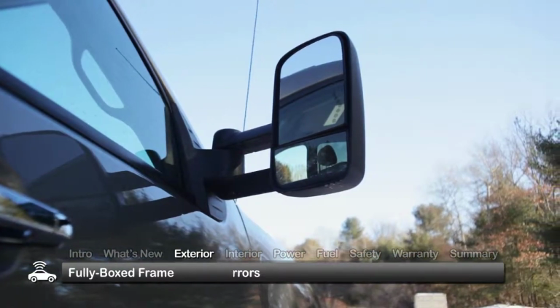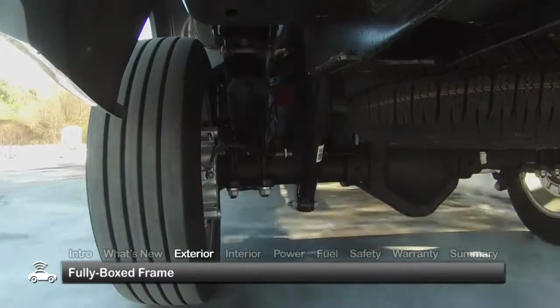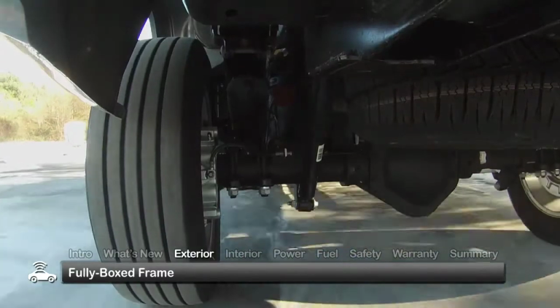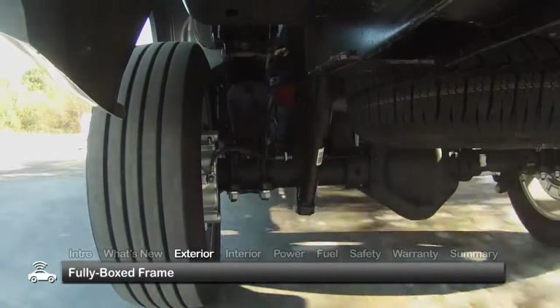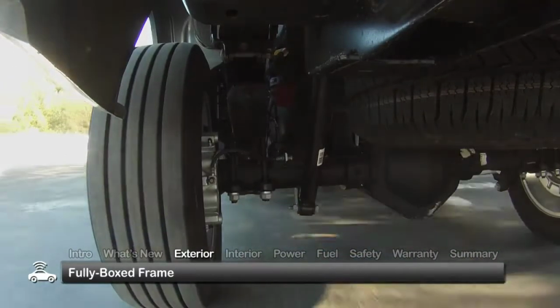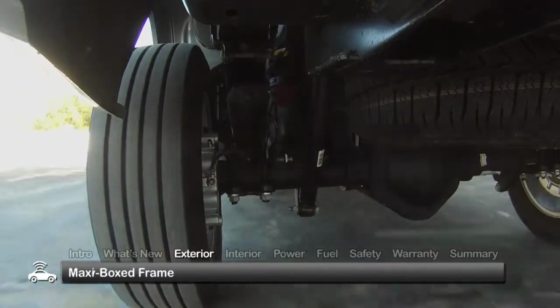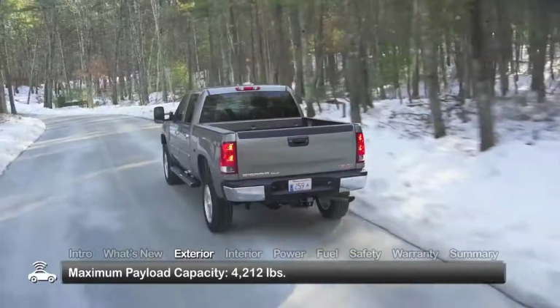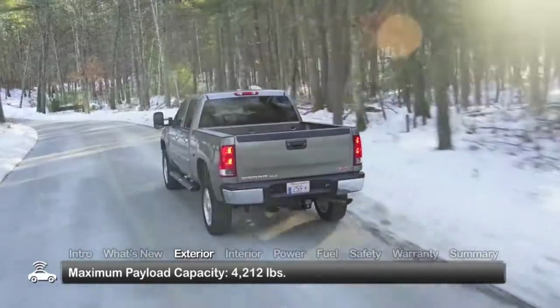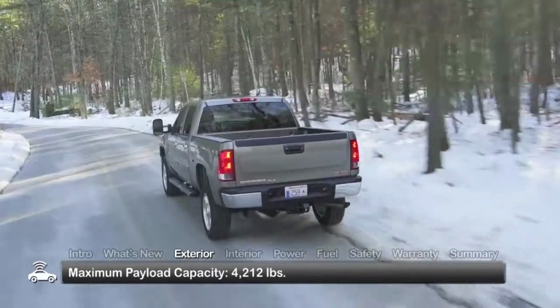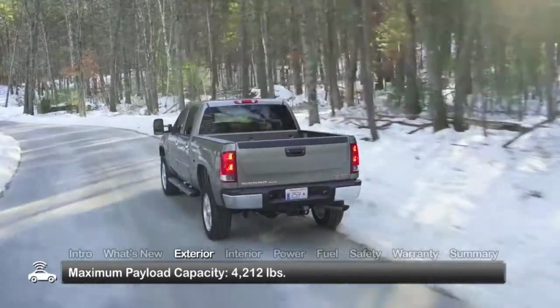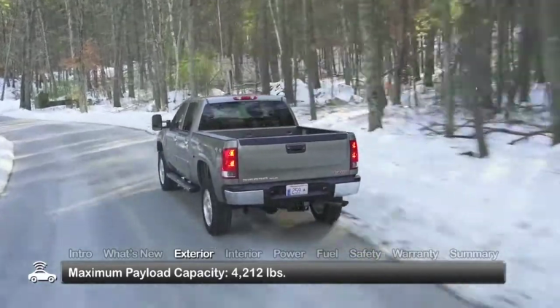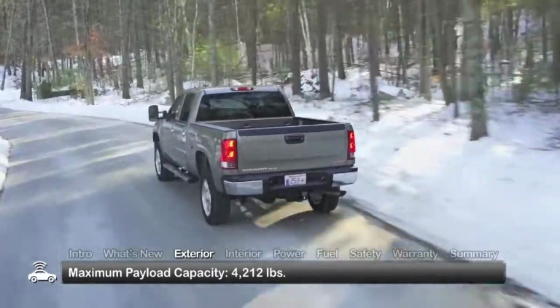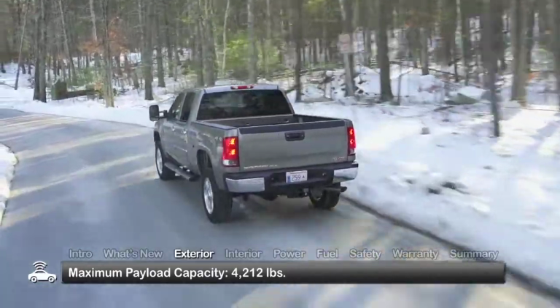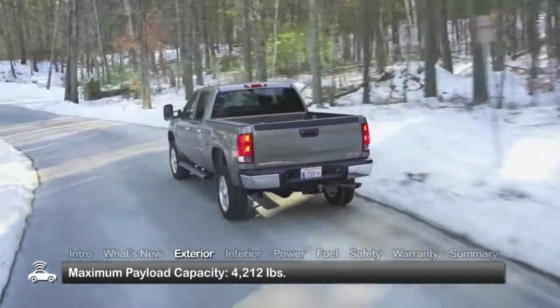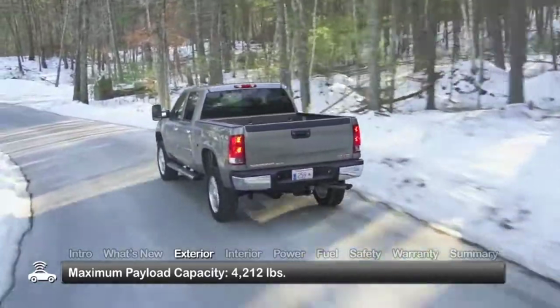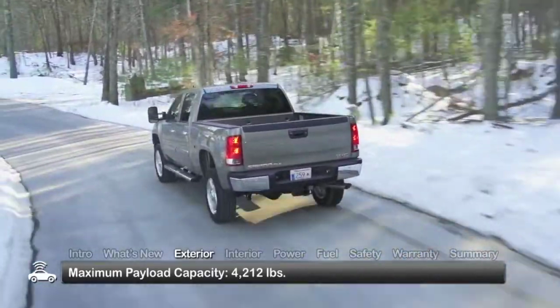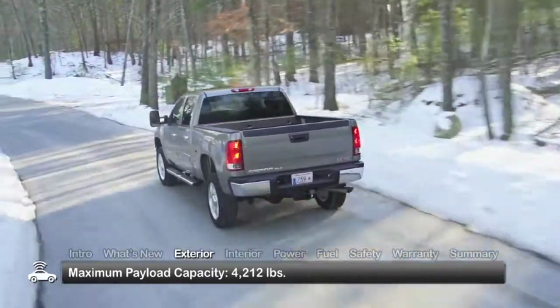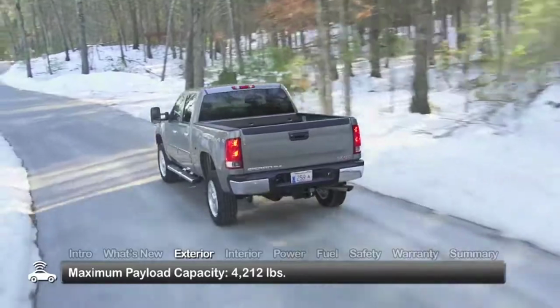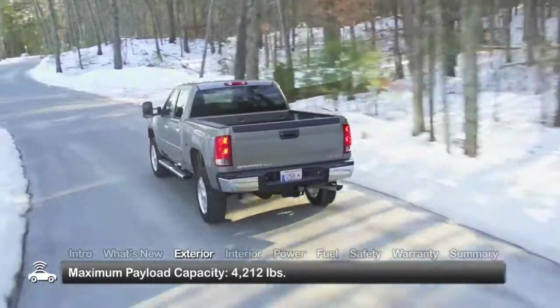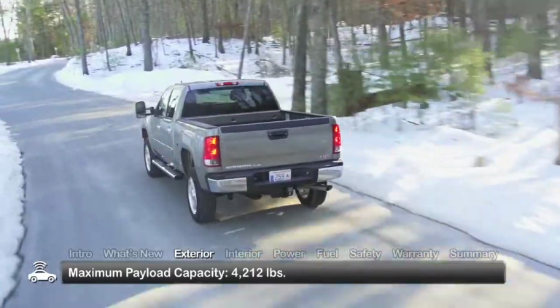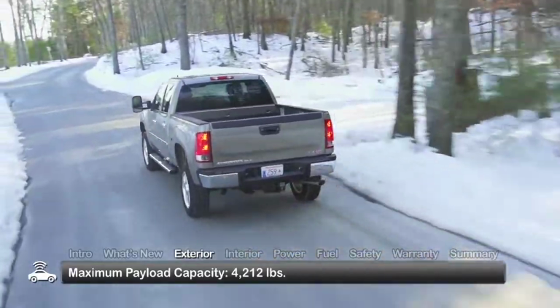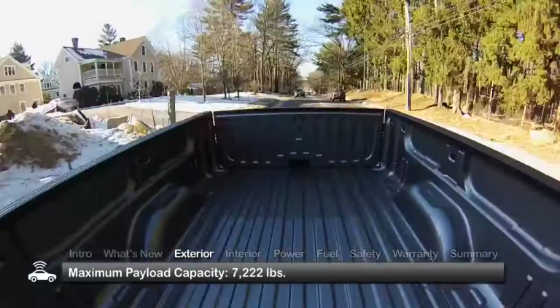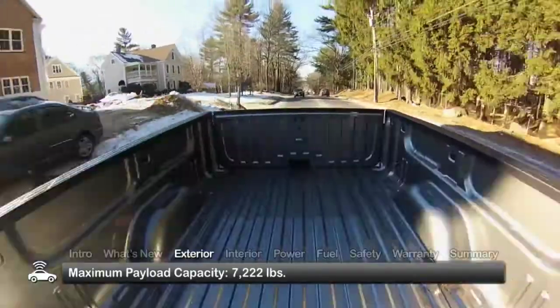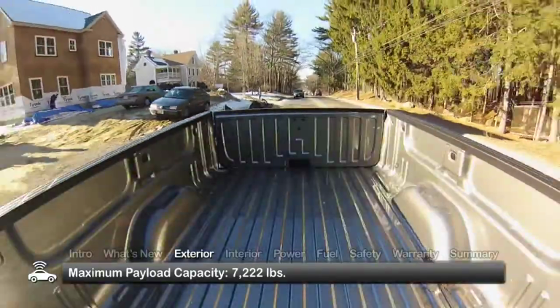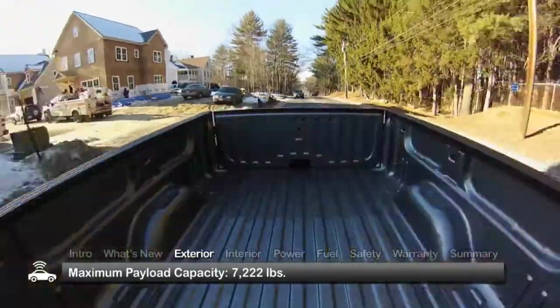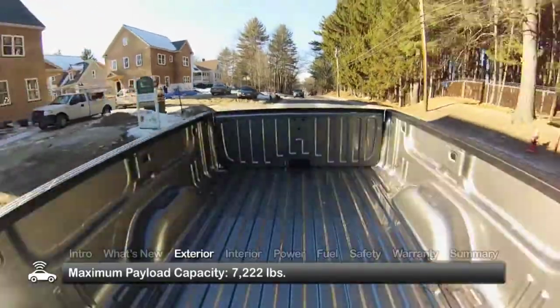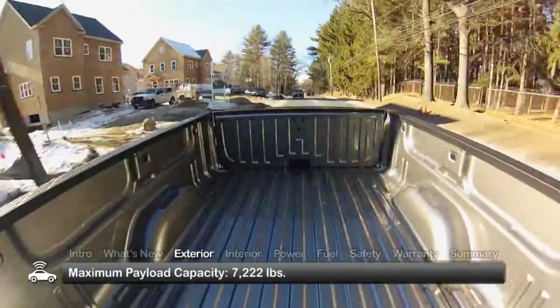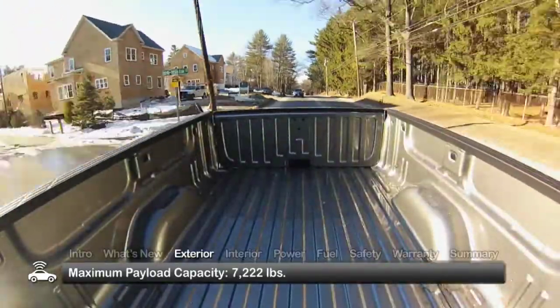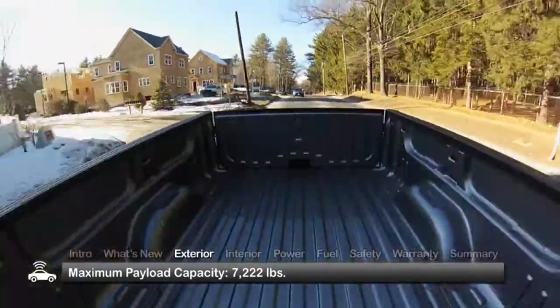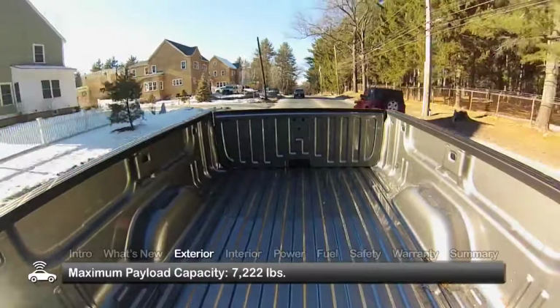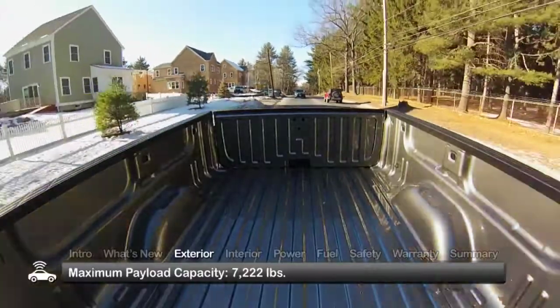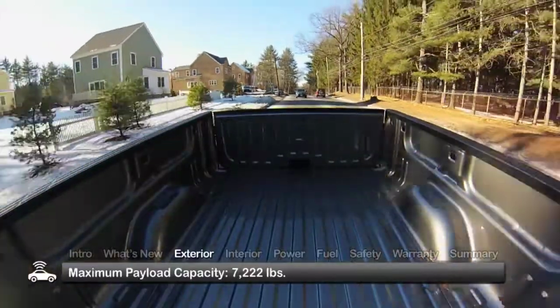Using a fully-boxed high-strength steel frame, the 2500 HD offers a maximum payload capacity of 4,212 pounds when properly equipped. Payload on the 3500 HD caps at 7,222 pounds.